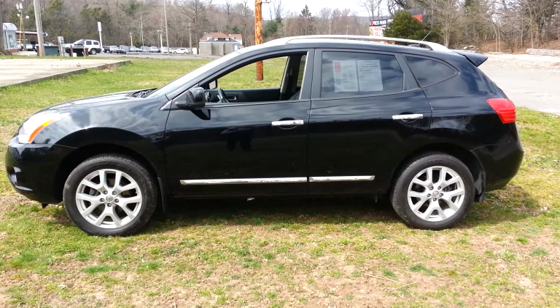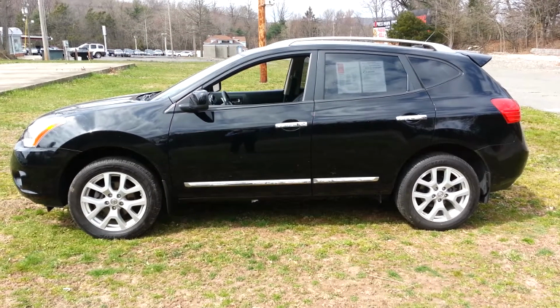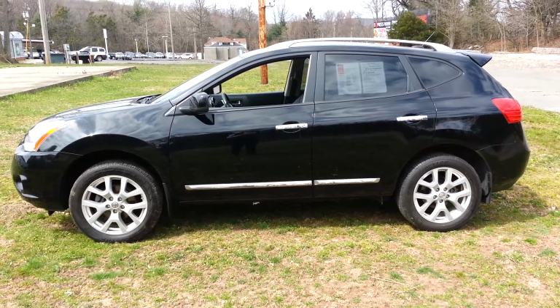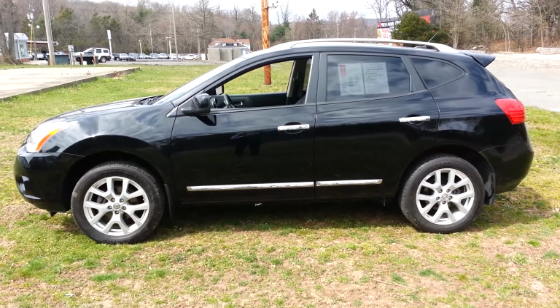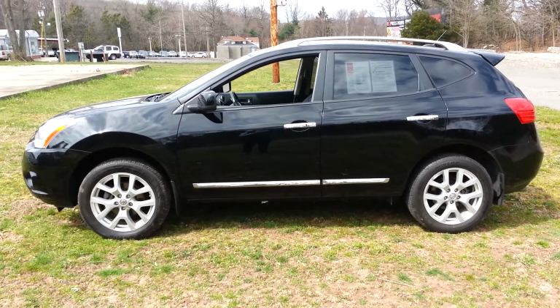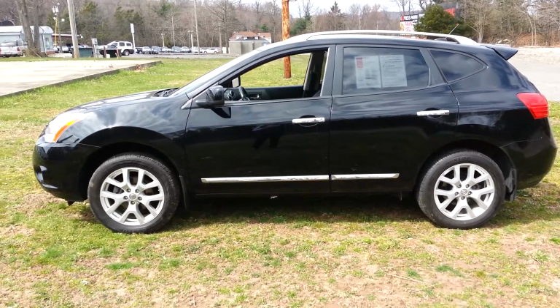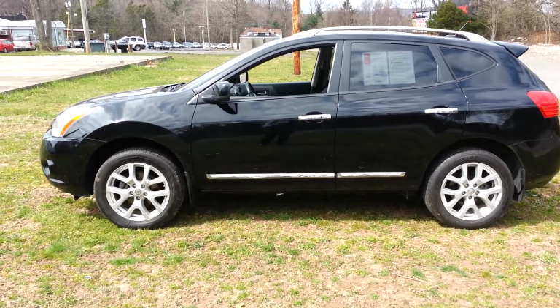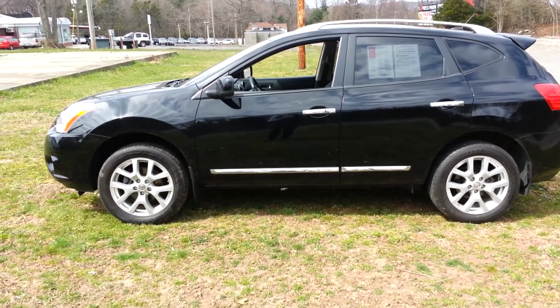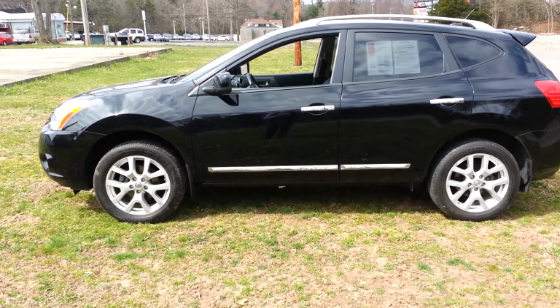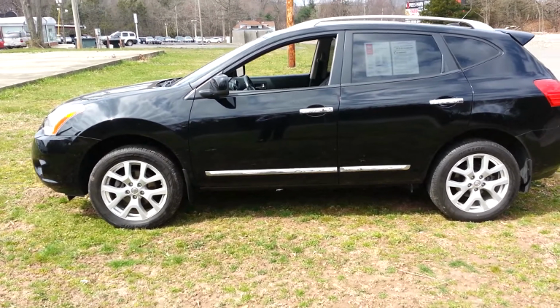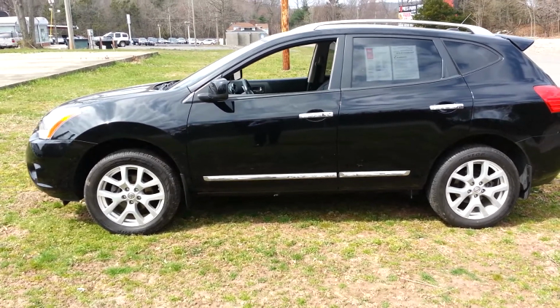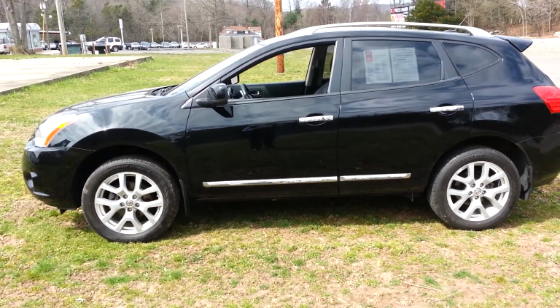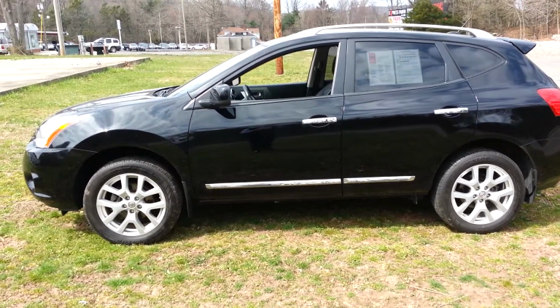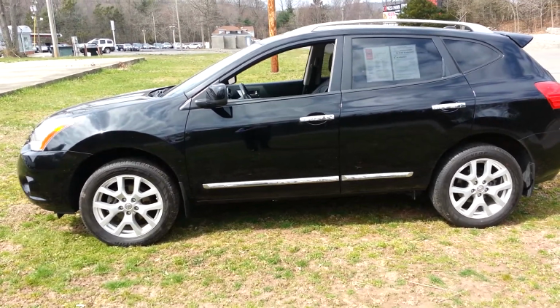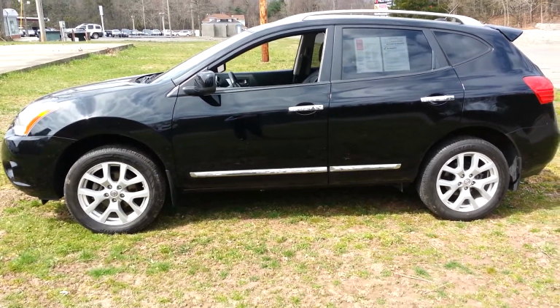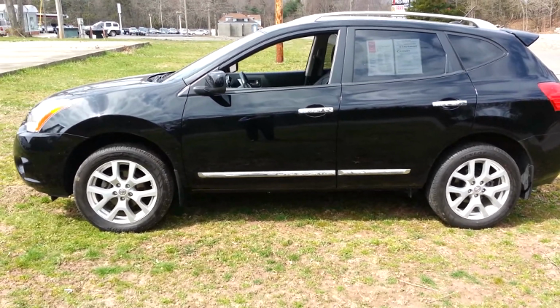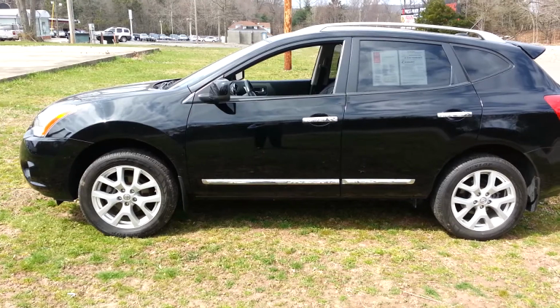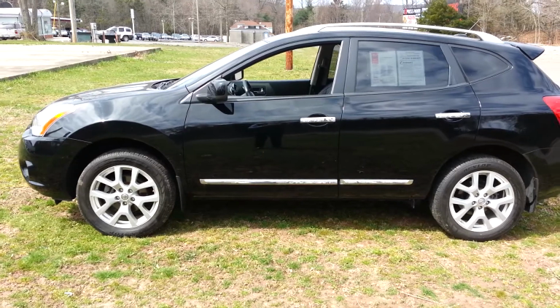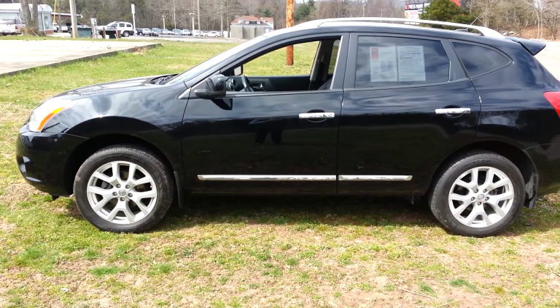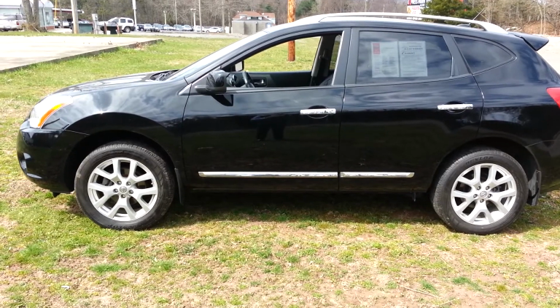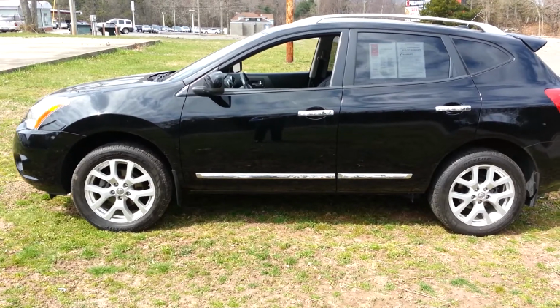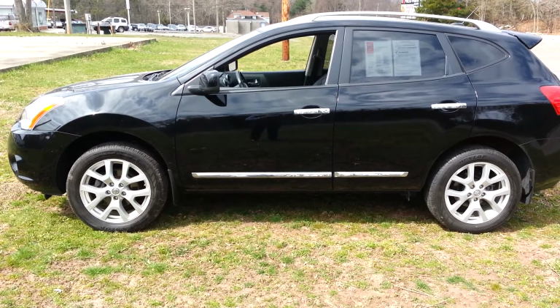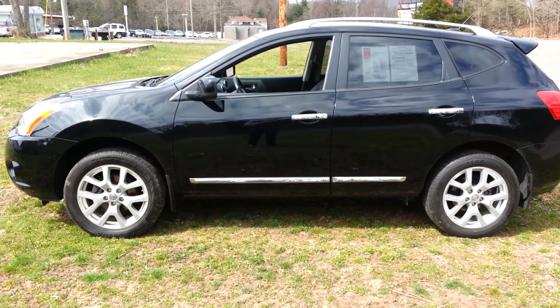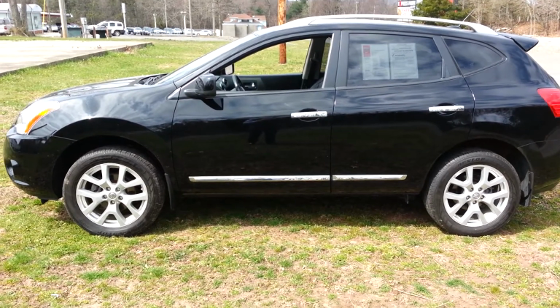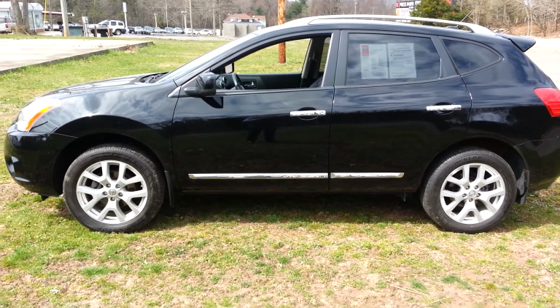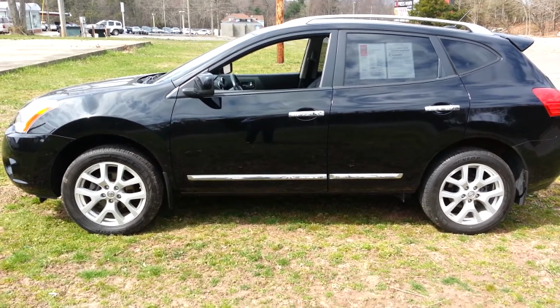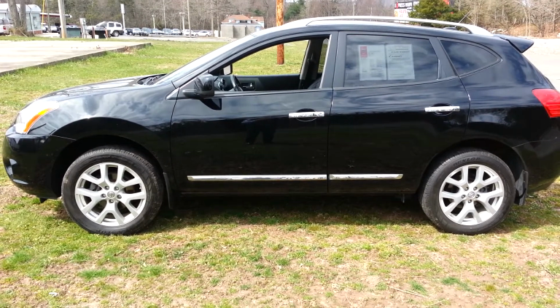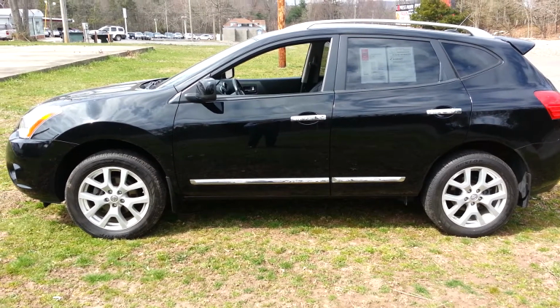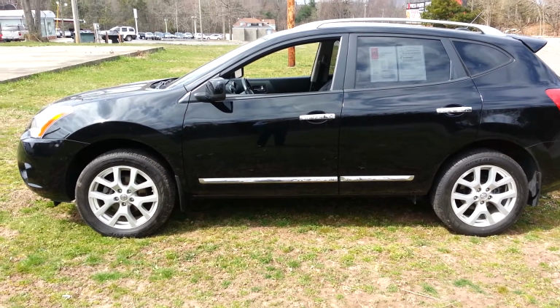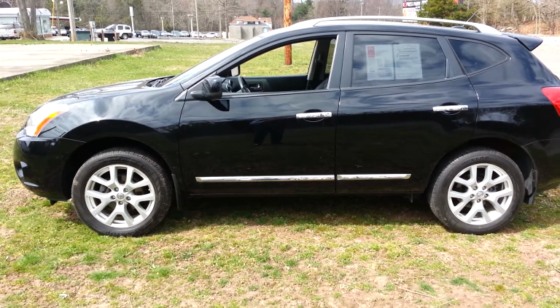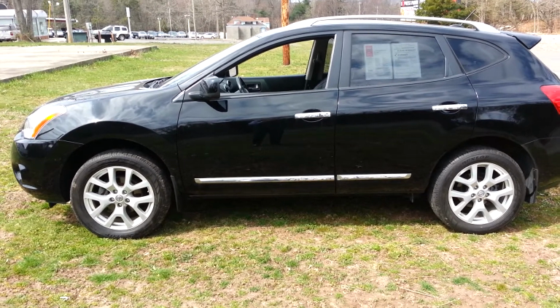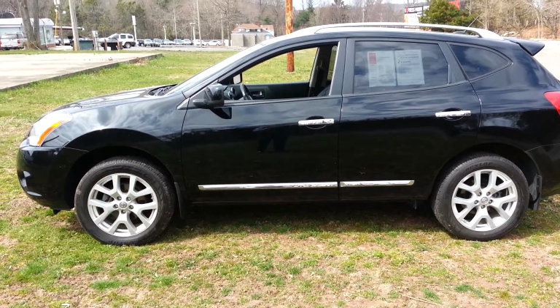Good afternoon, Sybash. Tony from George Hart Nissan here in West Haven. I wanted to send you a little video of that 2011 Rogue SL you inquired about.